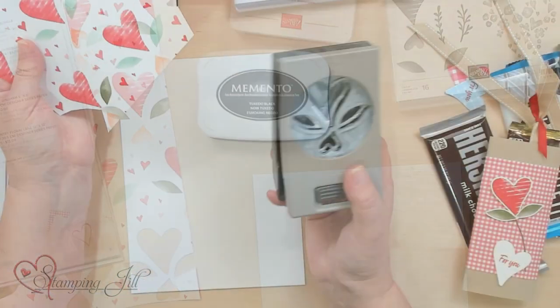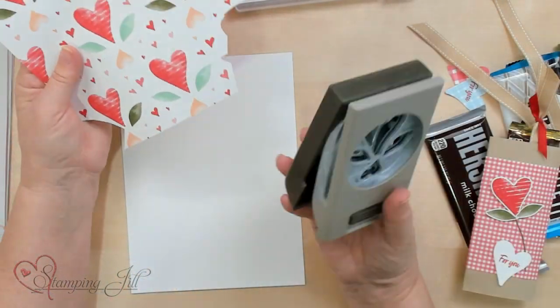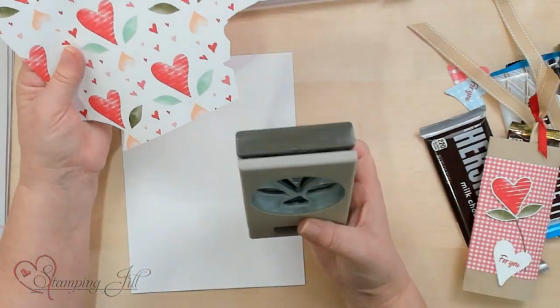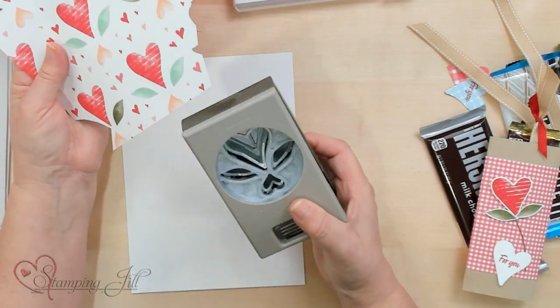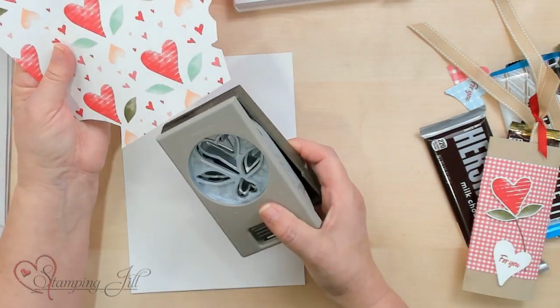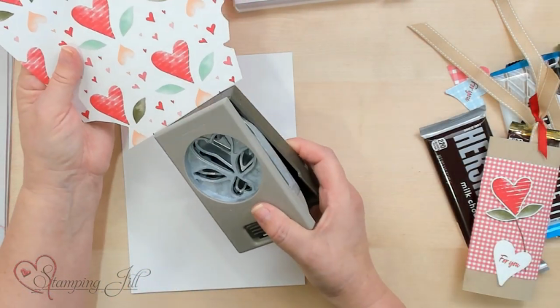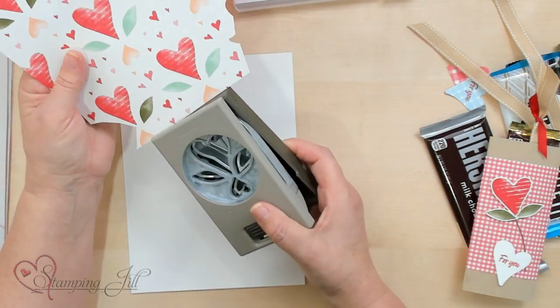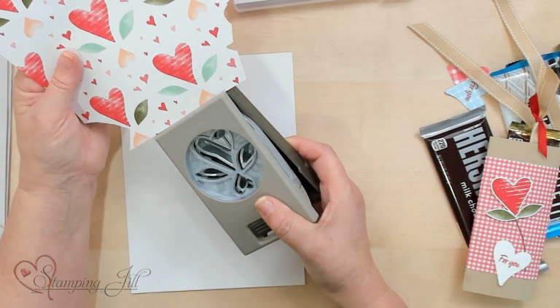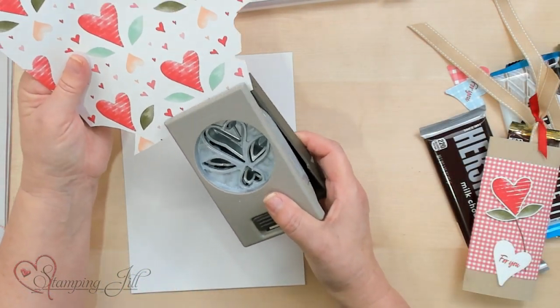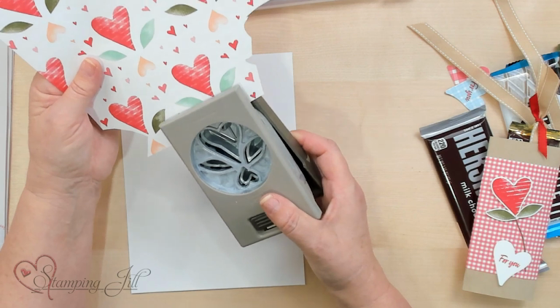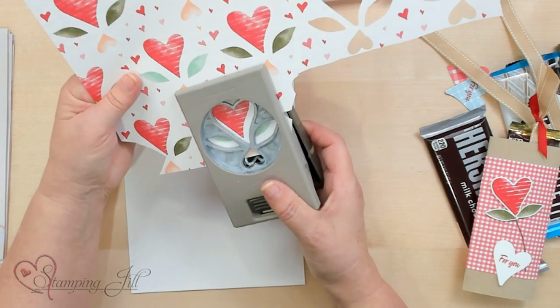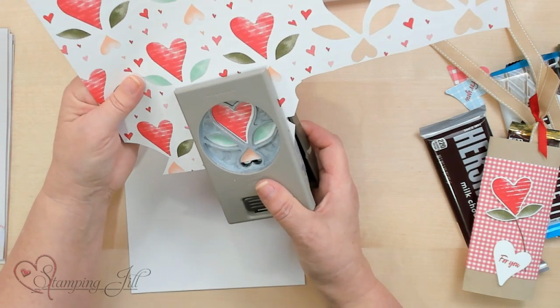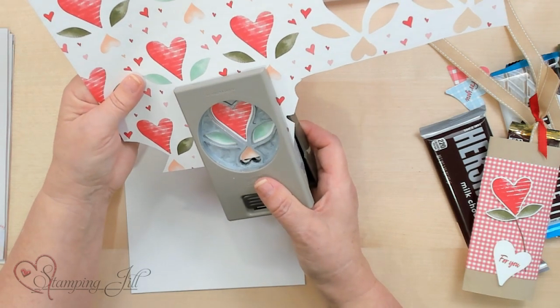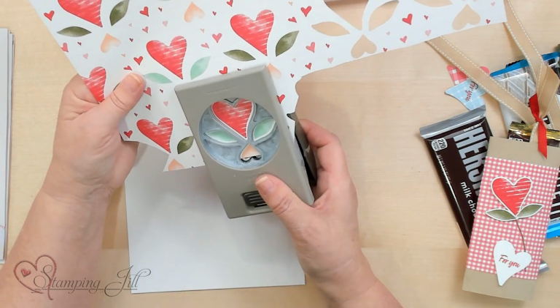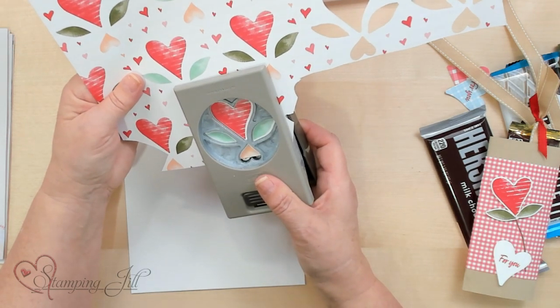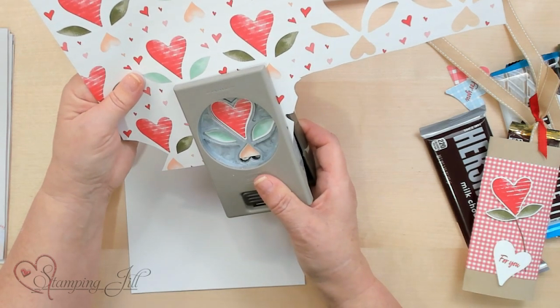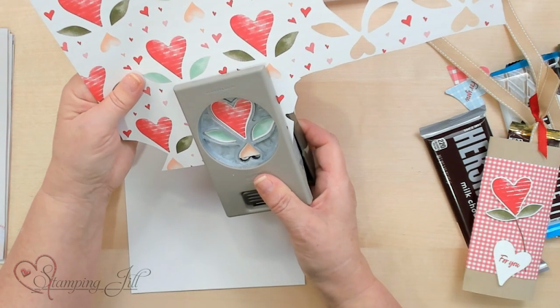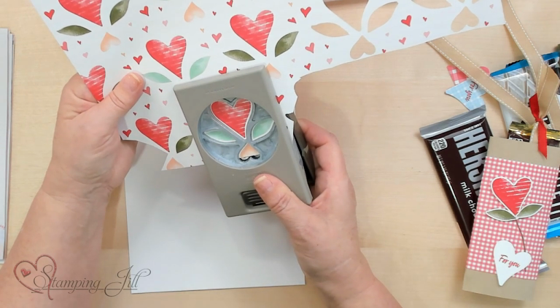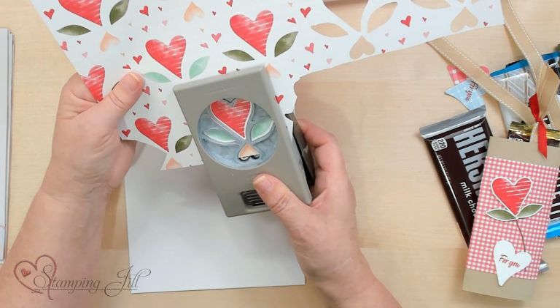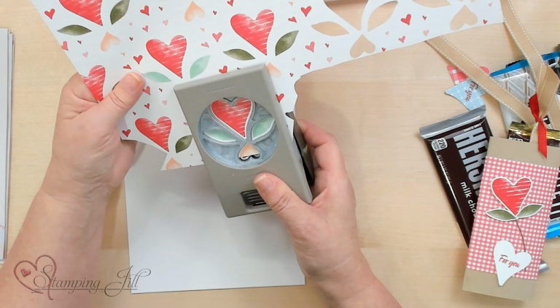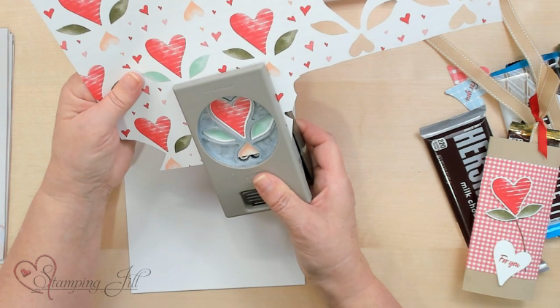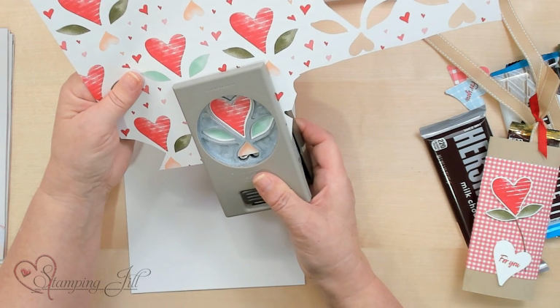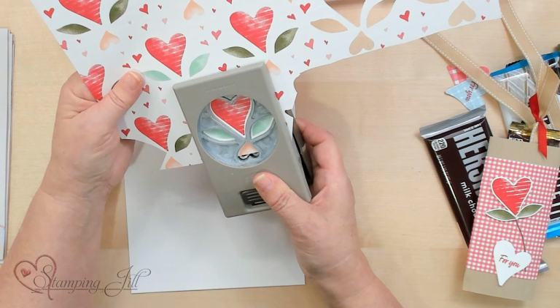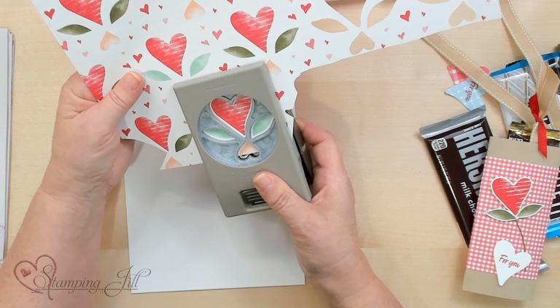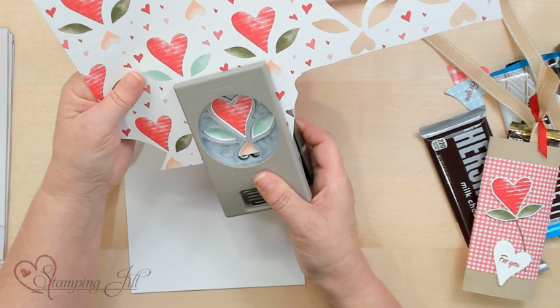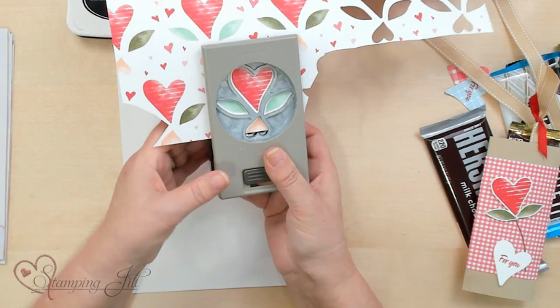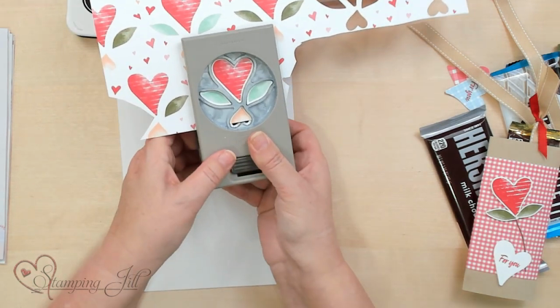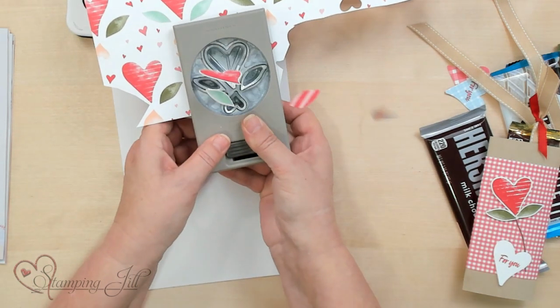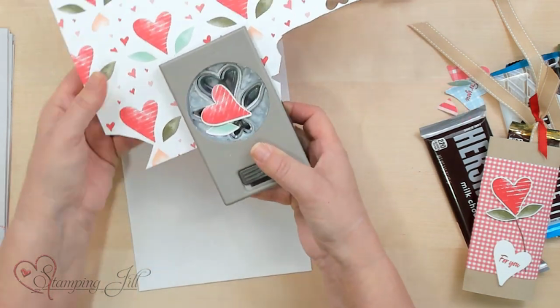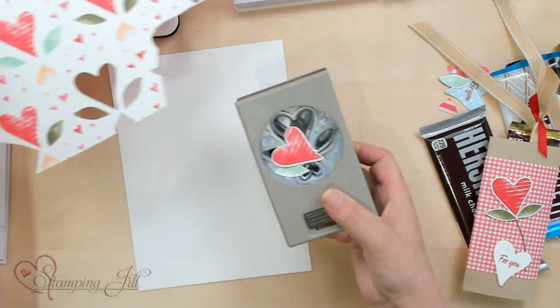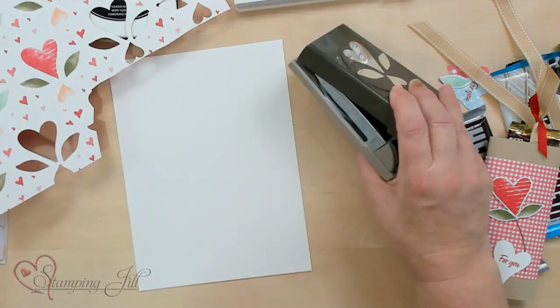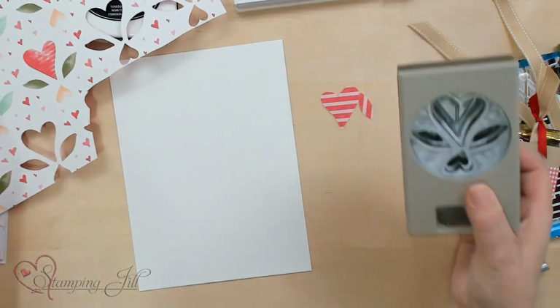I'm going to start with the Country Bouquet Punch. It coordinates with this Designer Series Paper and also the stamps, so they line up perfectly.